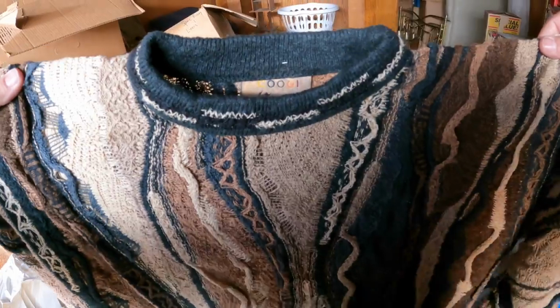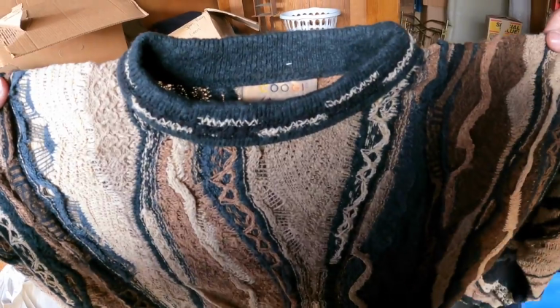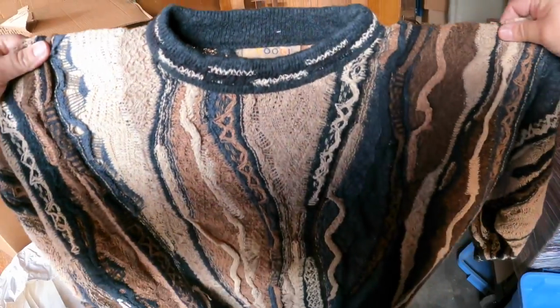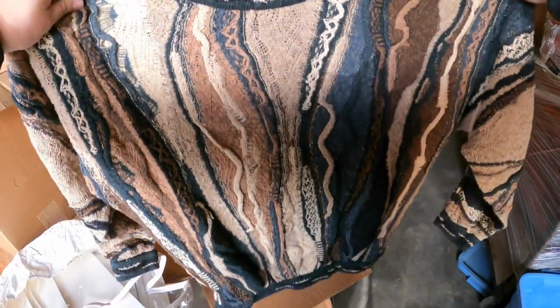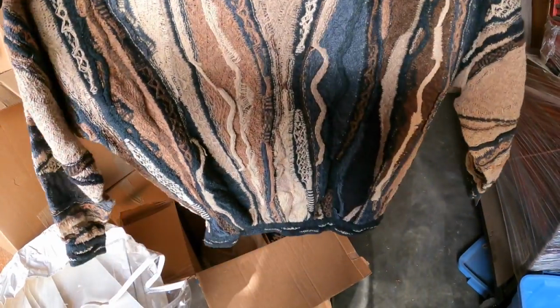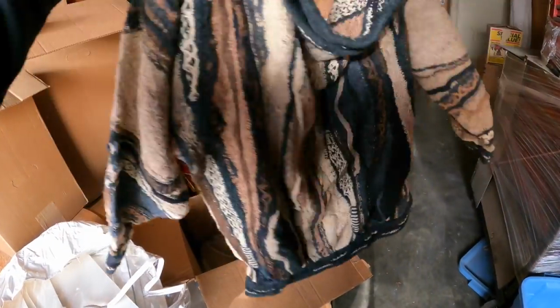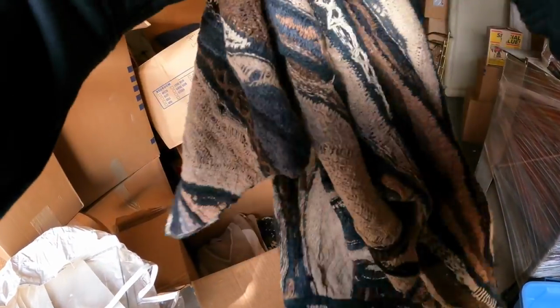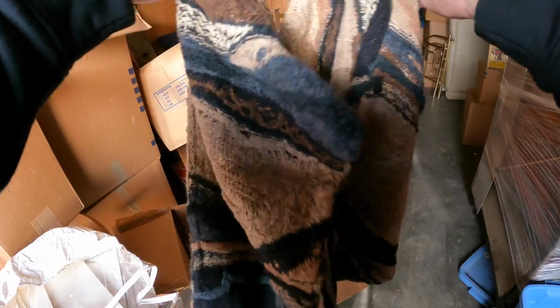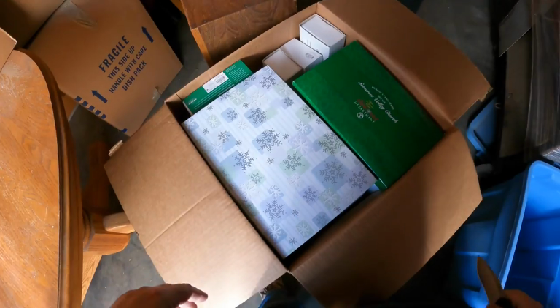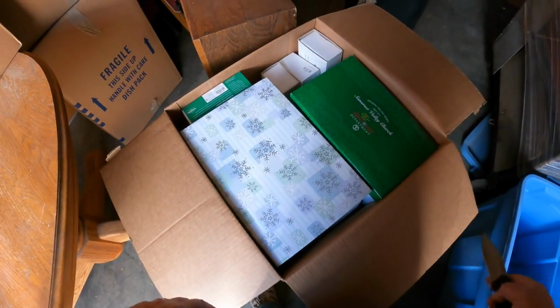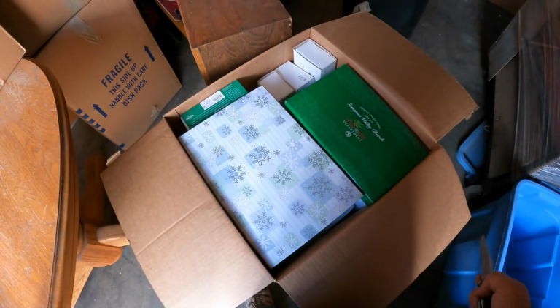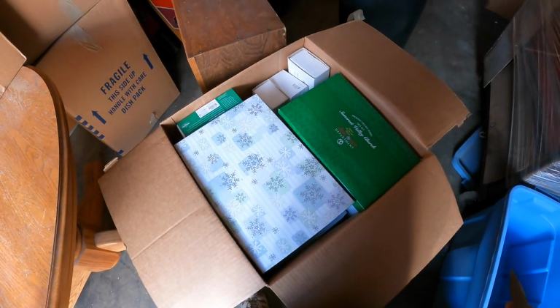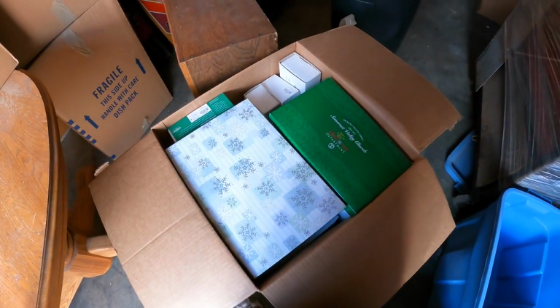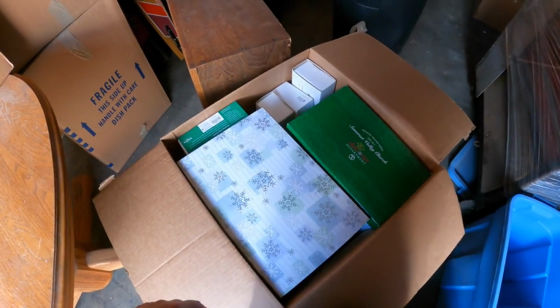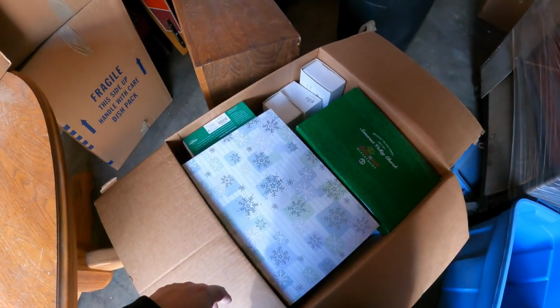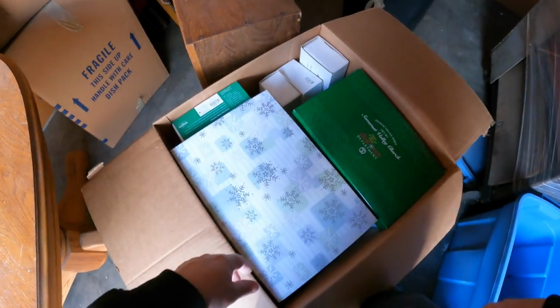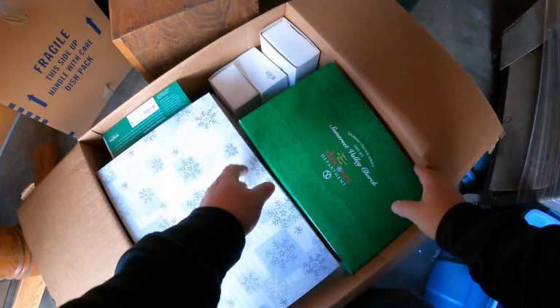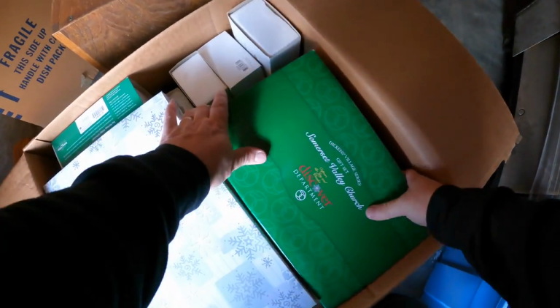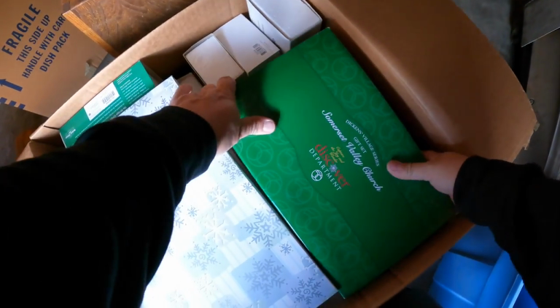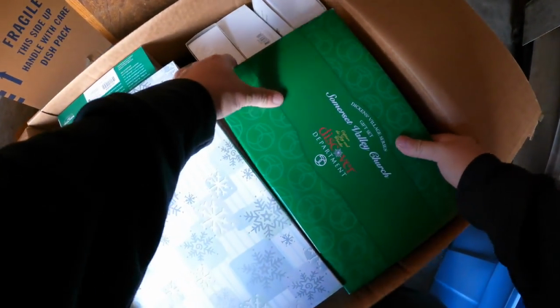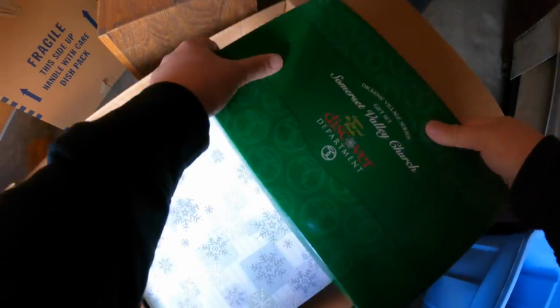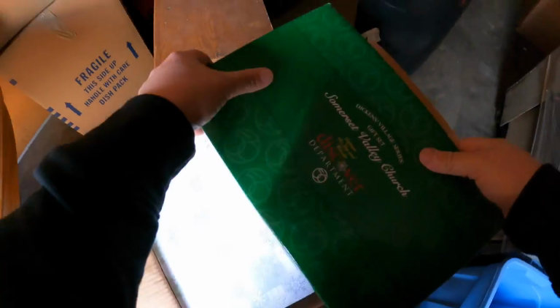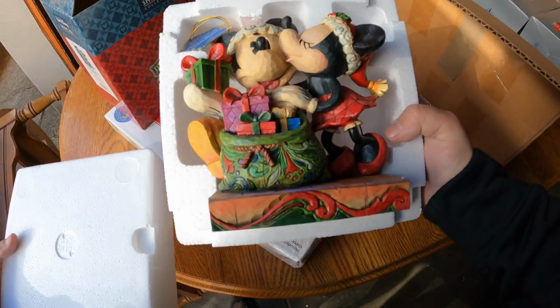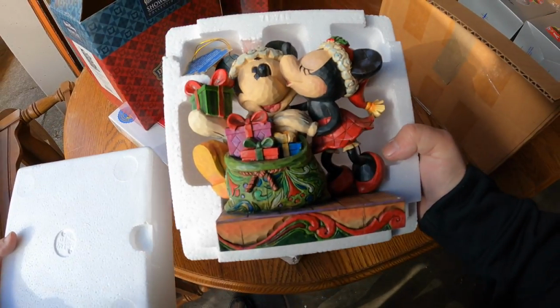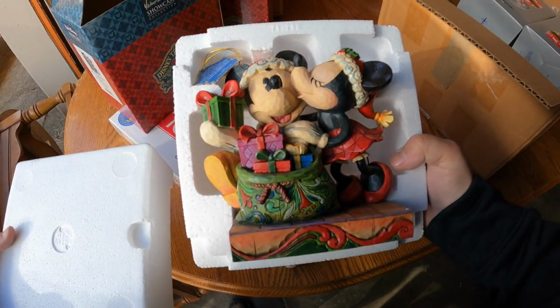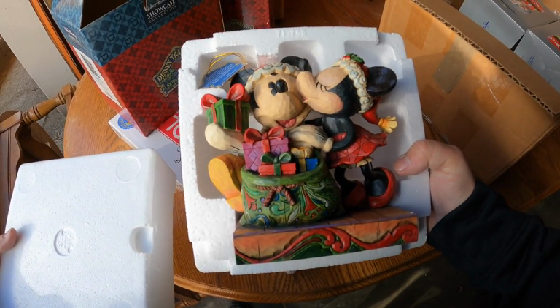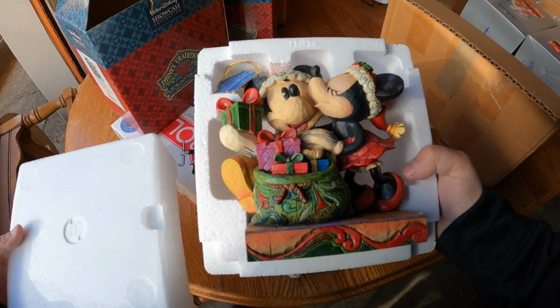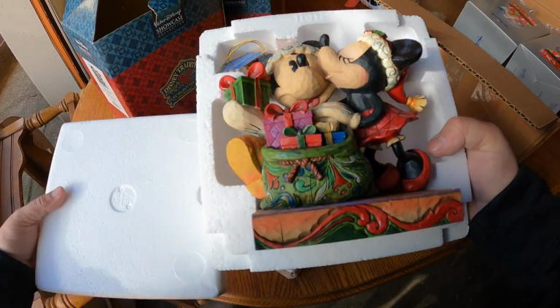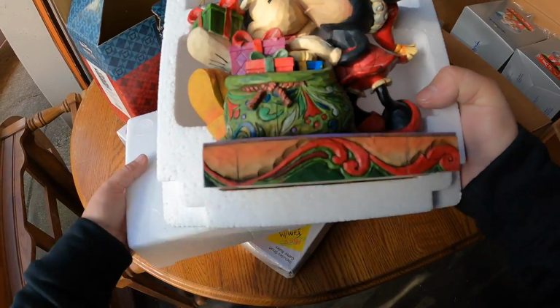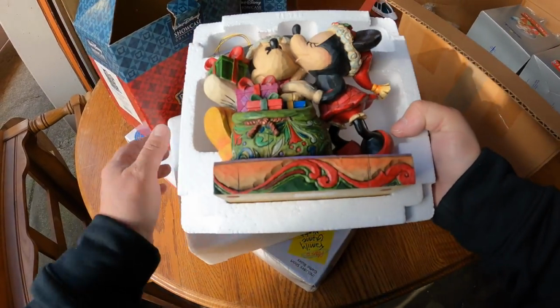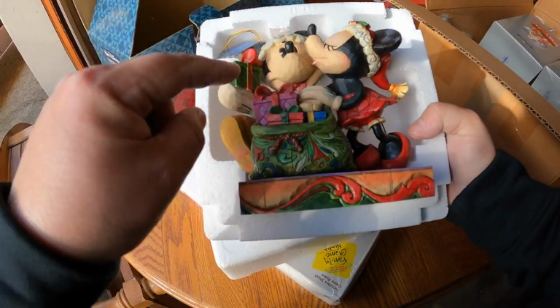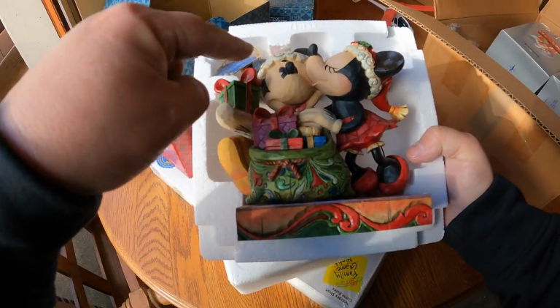Cuji classic - that could be a few bucks. Most likely a lot of Department 56 stuff, that's what it looks like, and that is good. That is really nice.